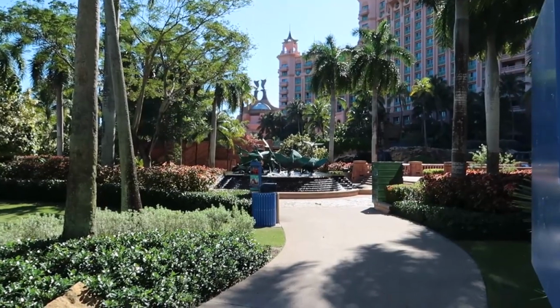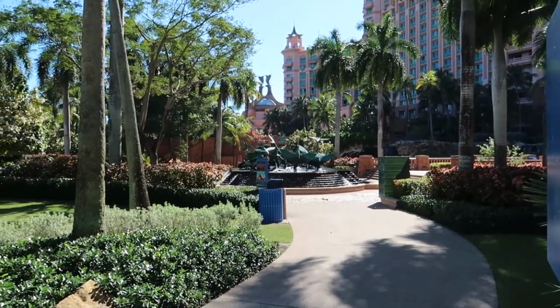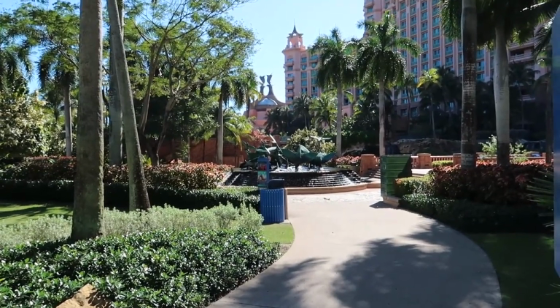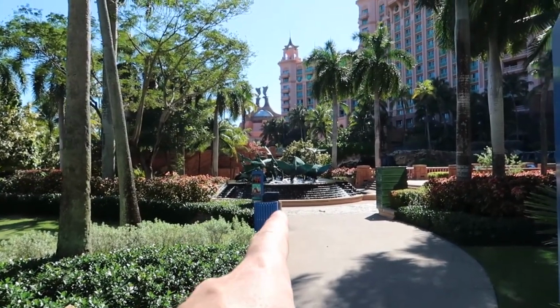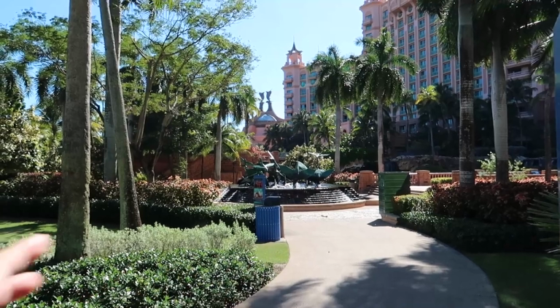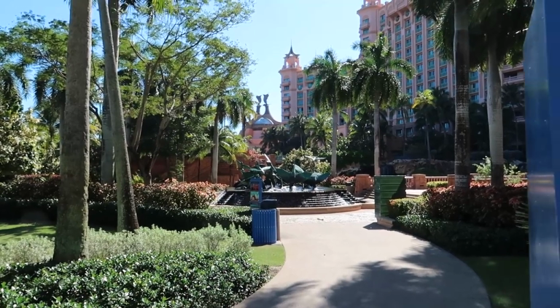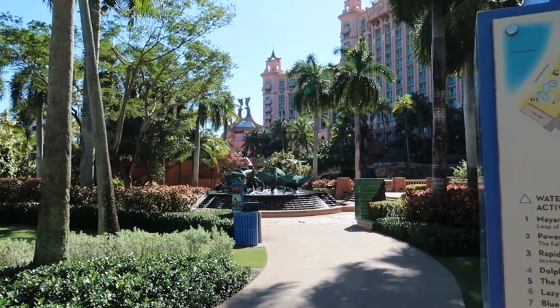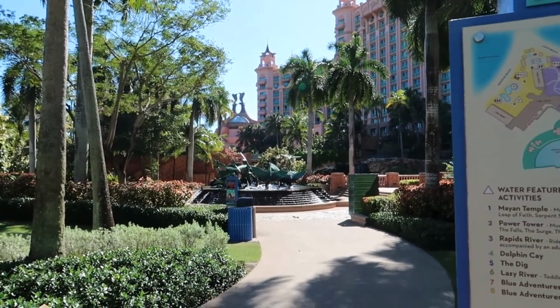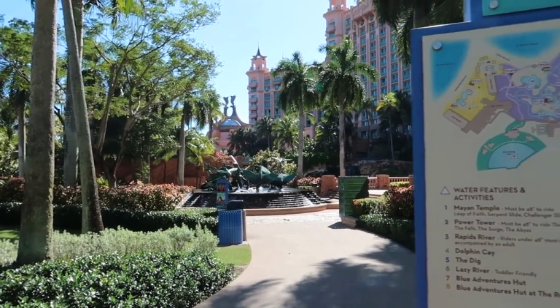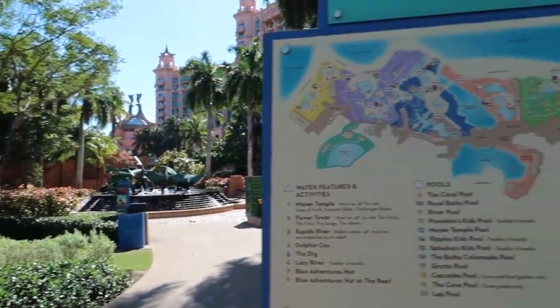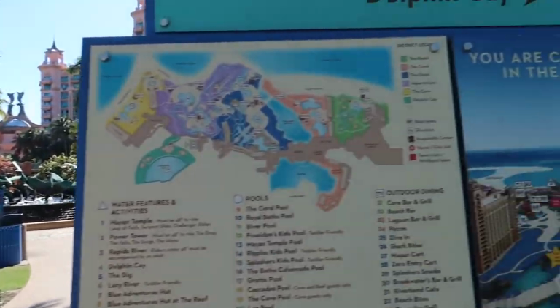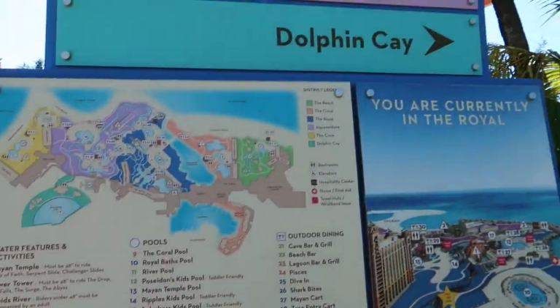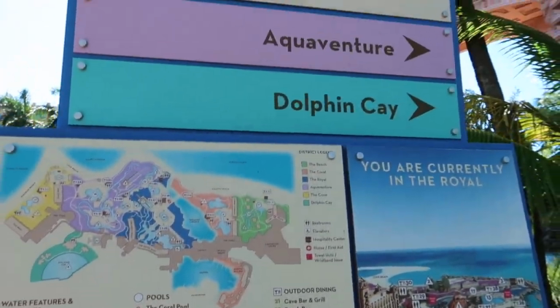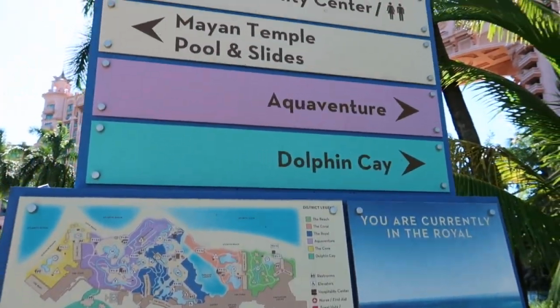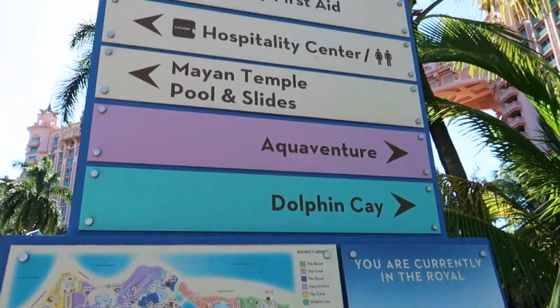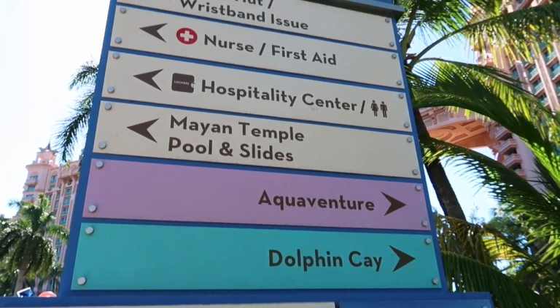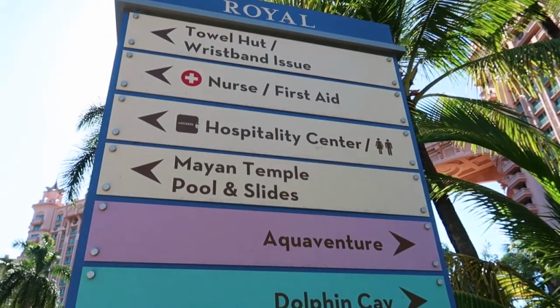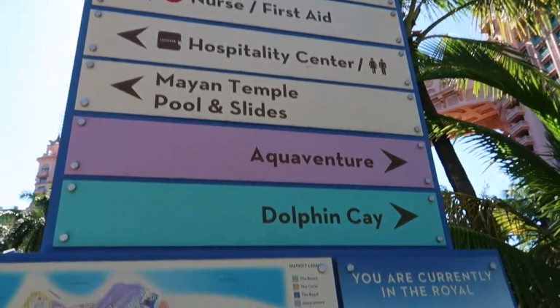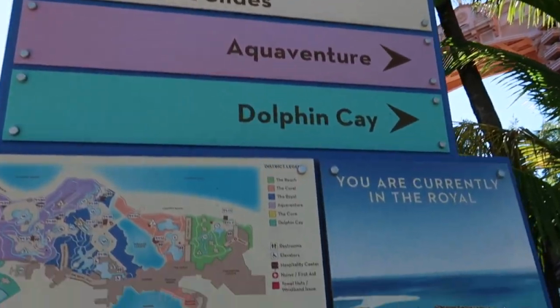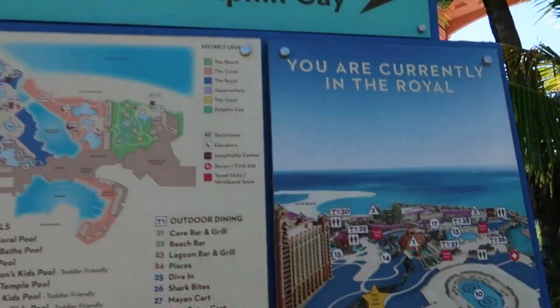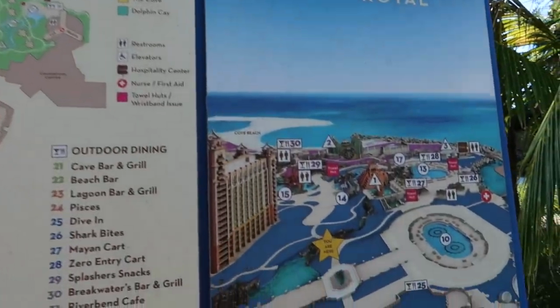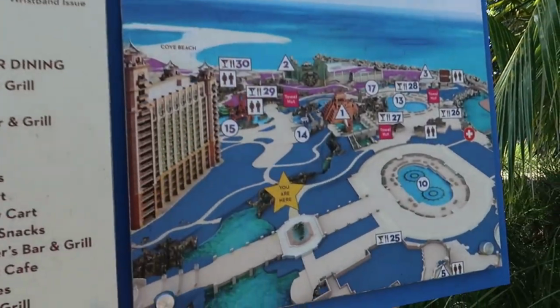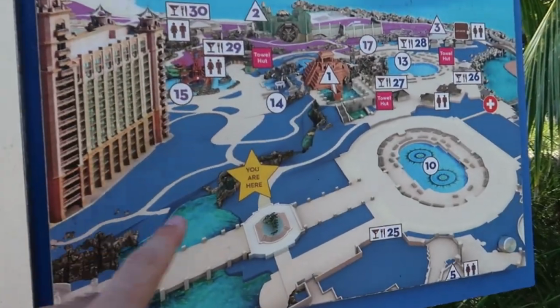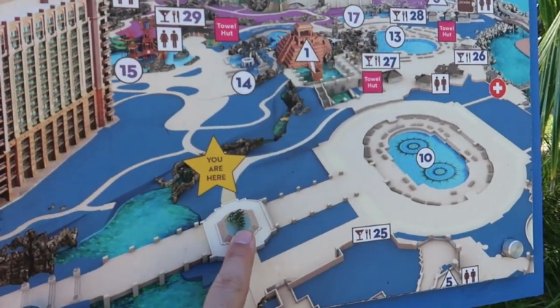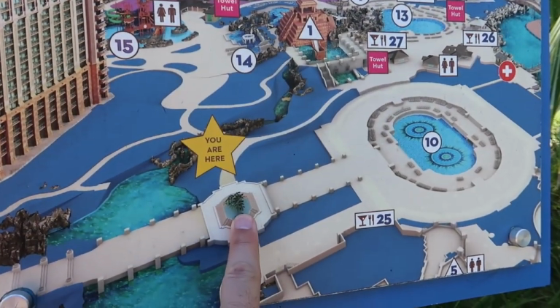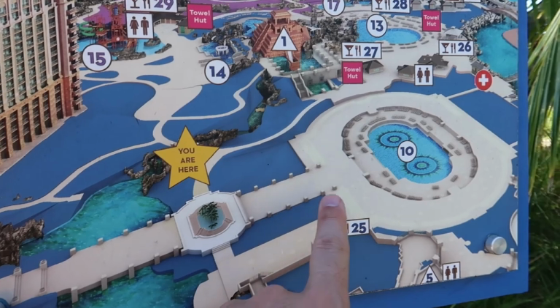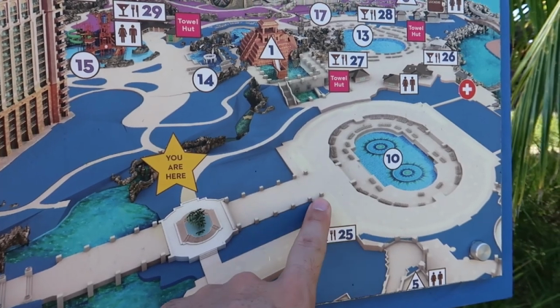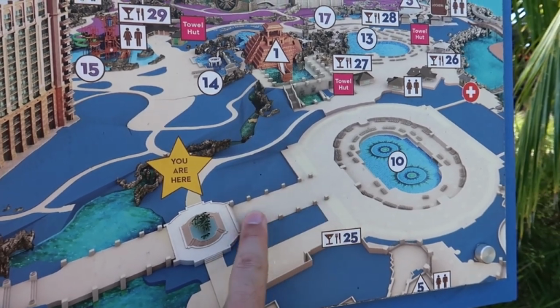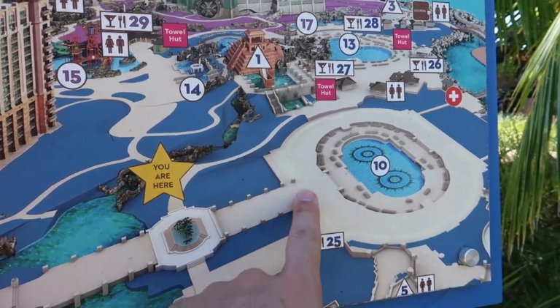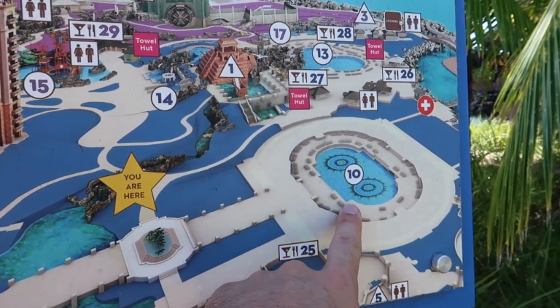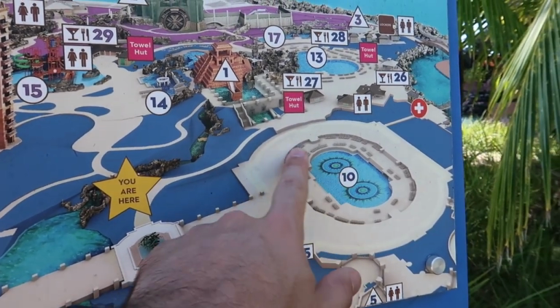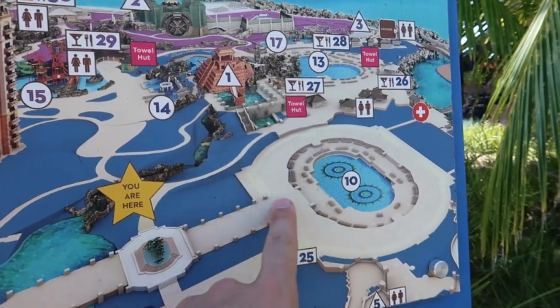Here's the Flying Fish Statue — I've just come up to the right of it and I'm at this map indicator showing where things are. This is the Flying Fish Statue where we started the video, and we showed the Royal Baths. We're right here on the map.